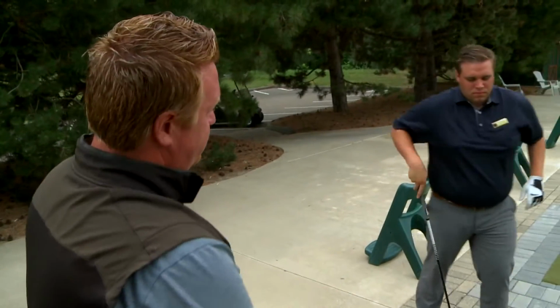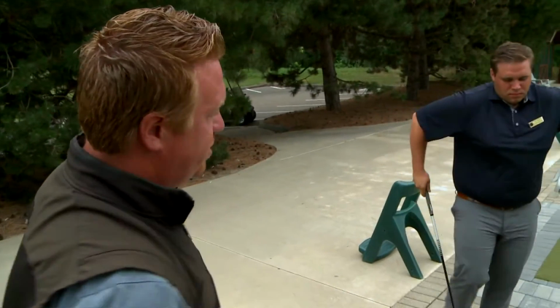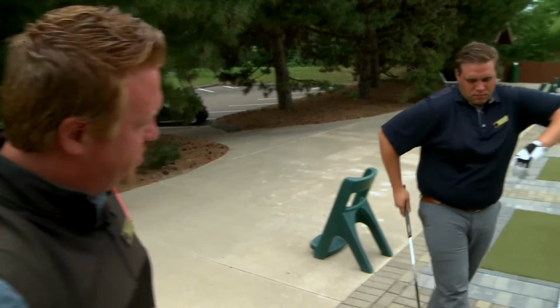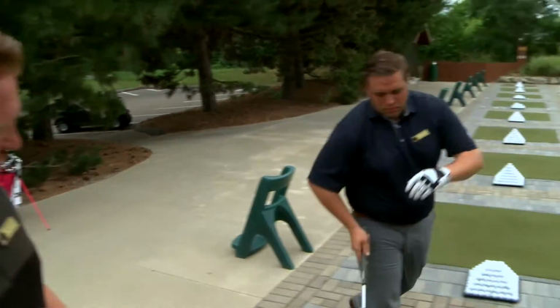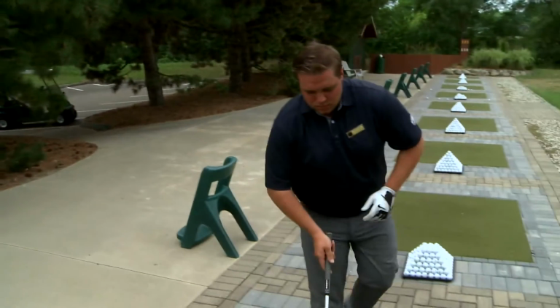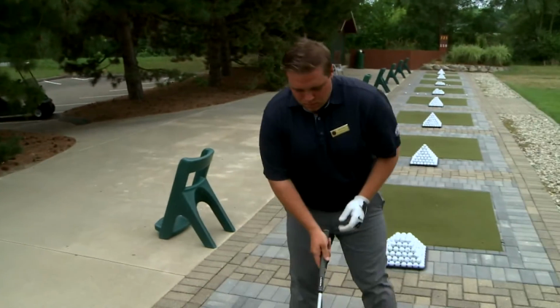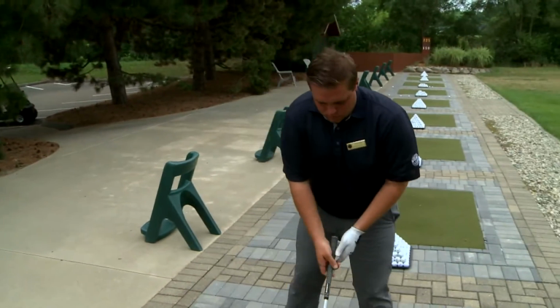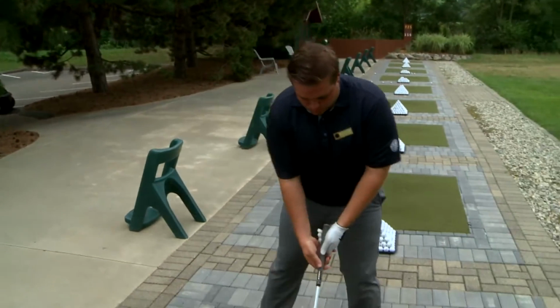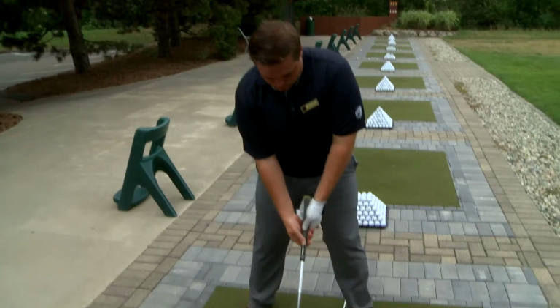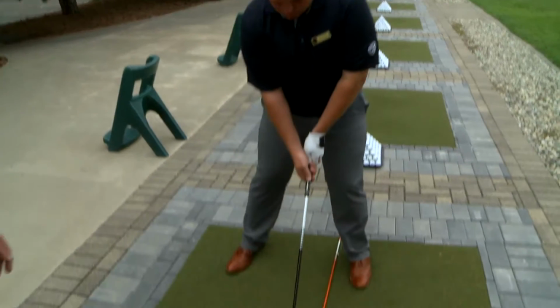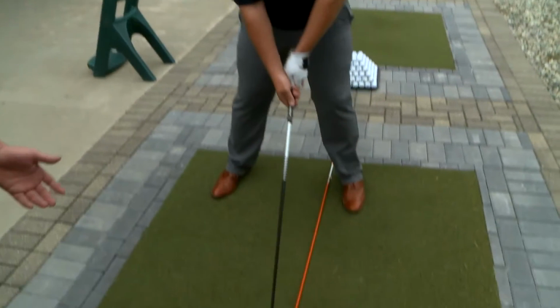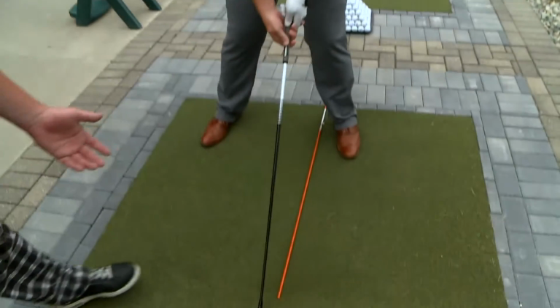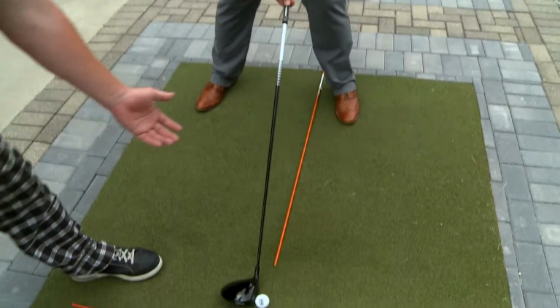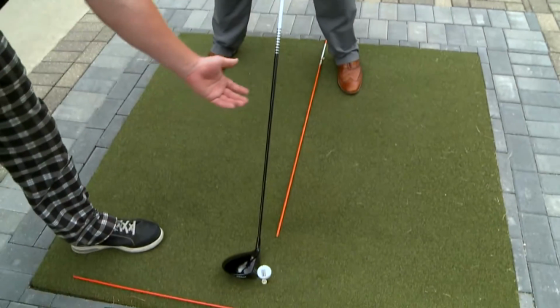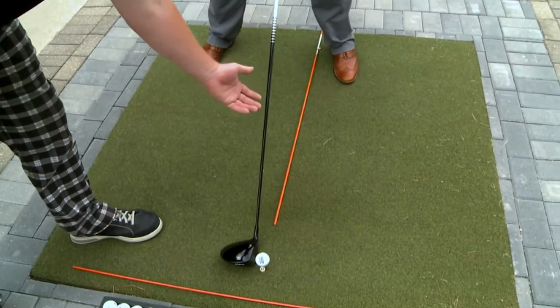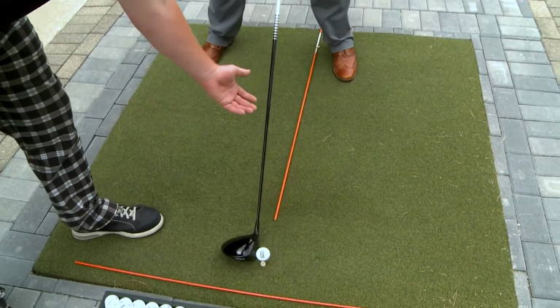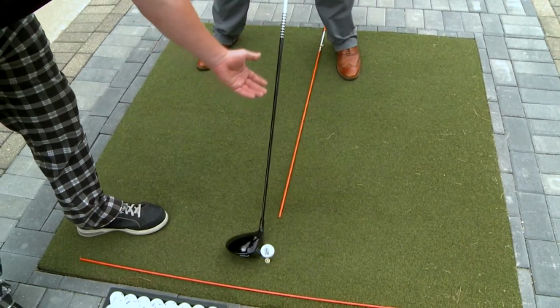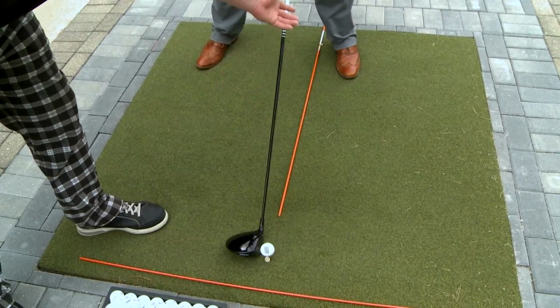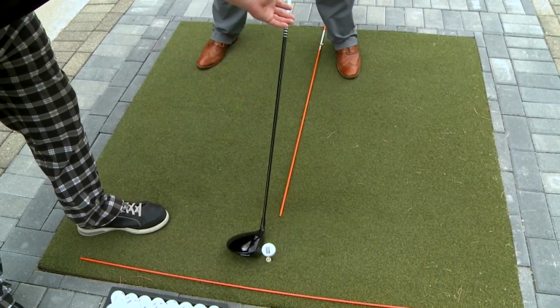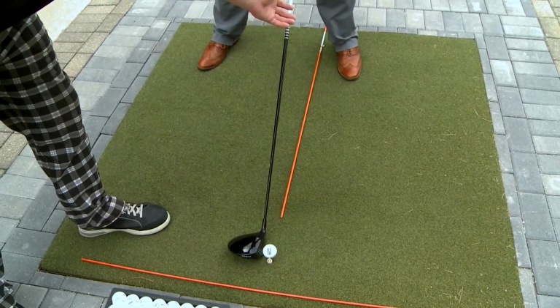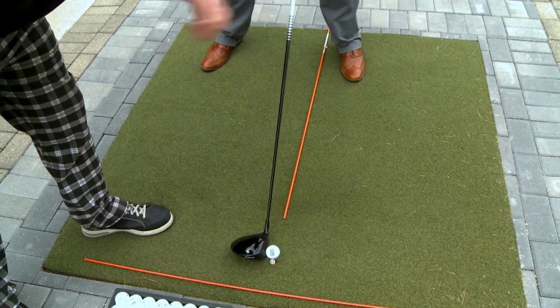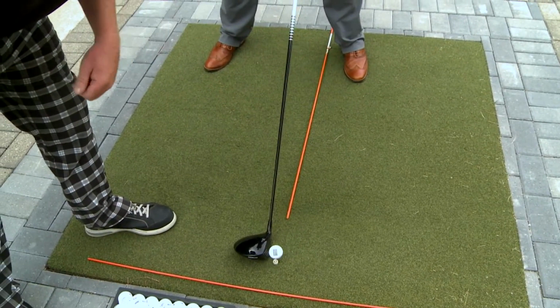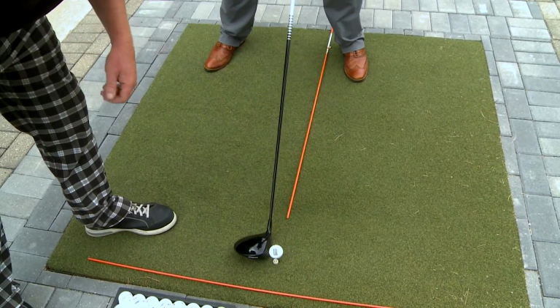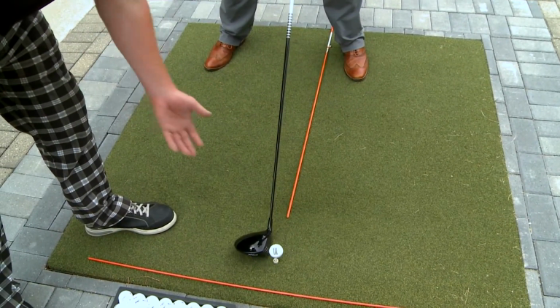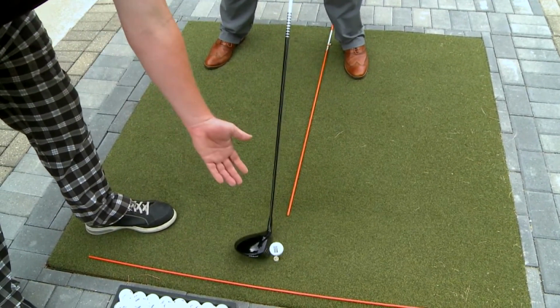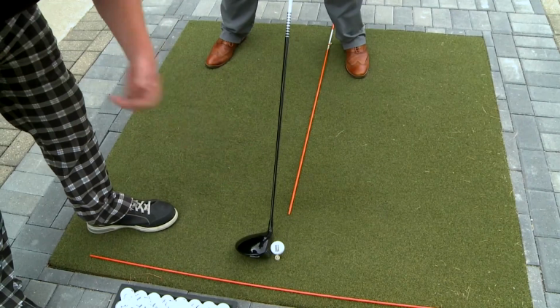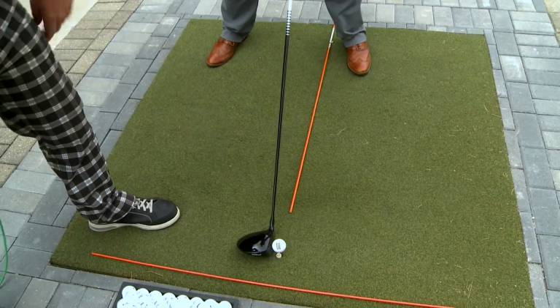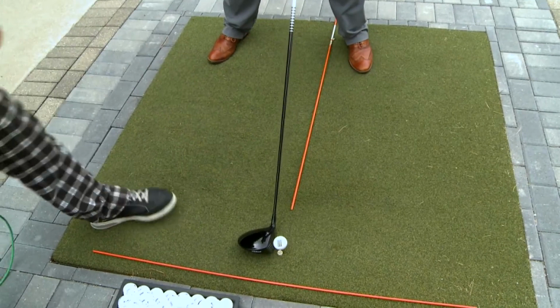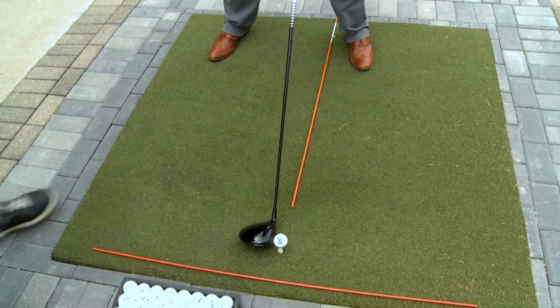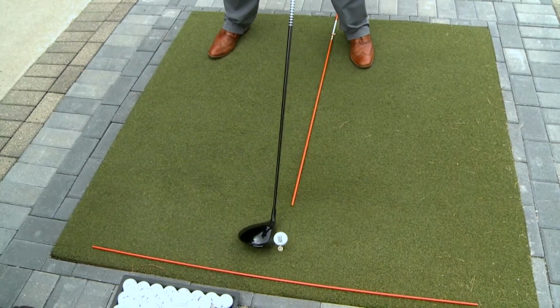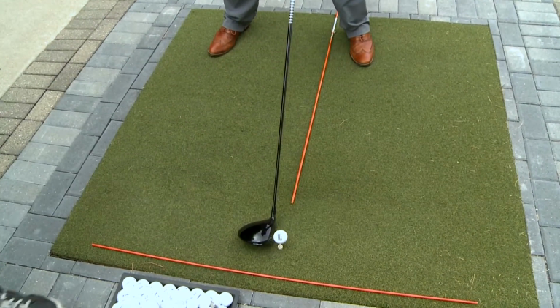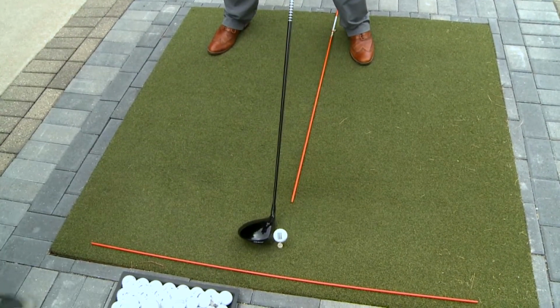Josh is going to demonstrate for us. As you can see, putting that shaft down and having the shaft right next to your heel always ensures that you're in the proper ball position and setup.